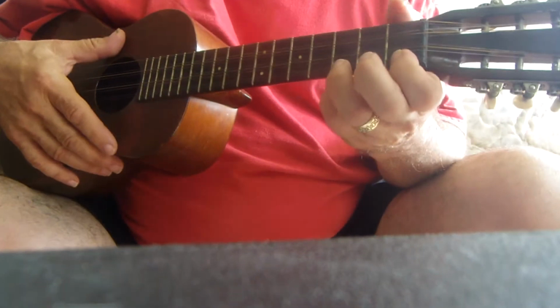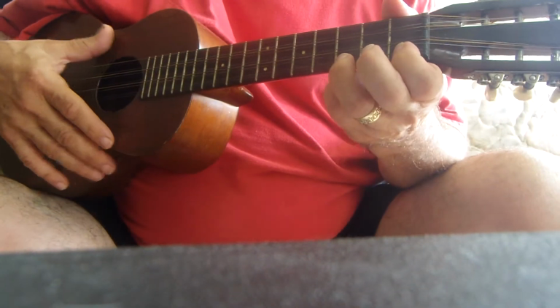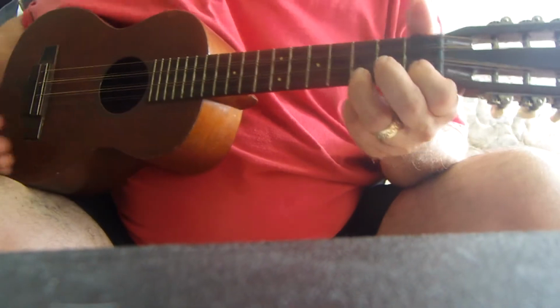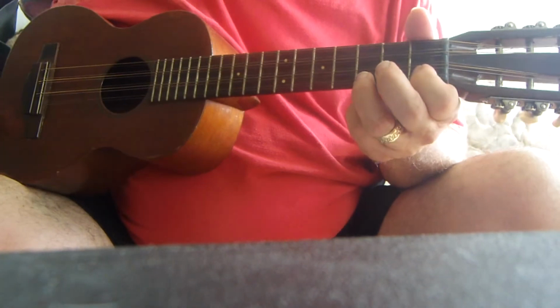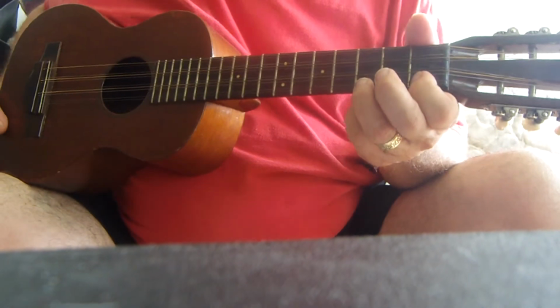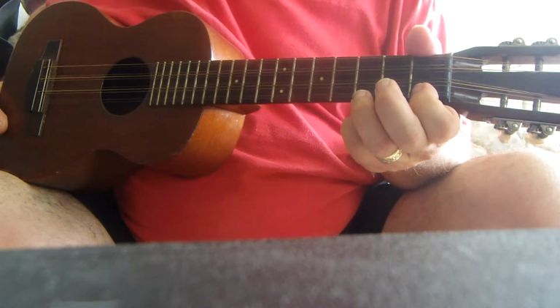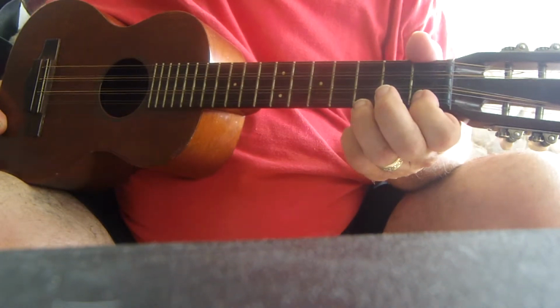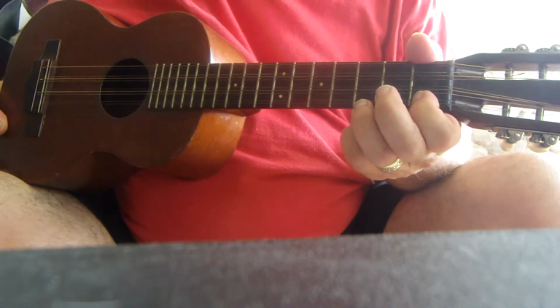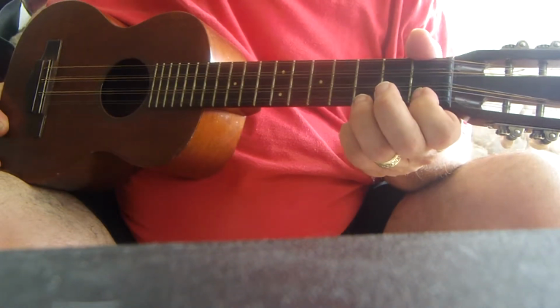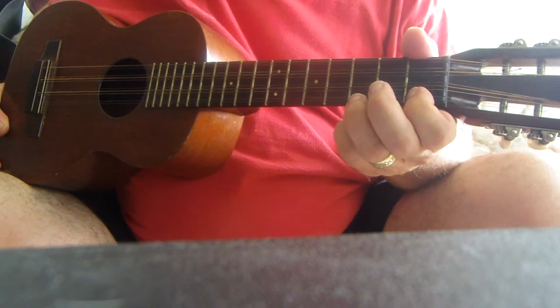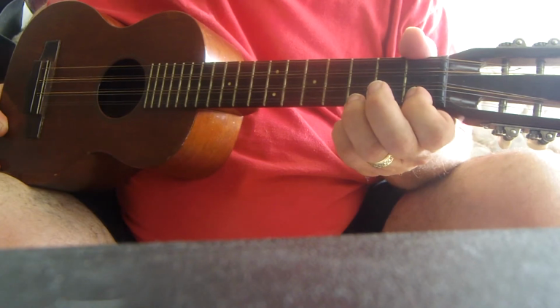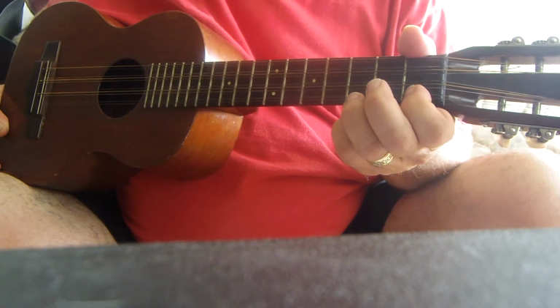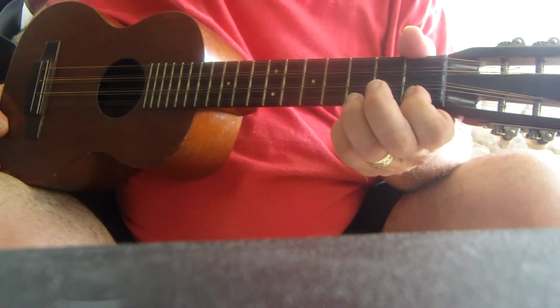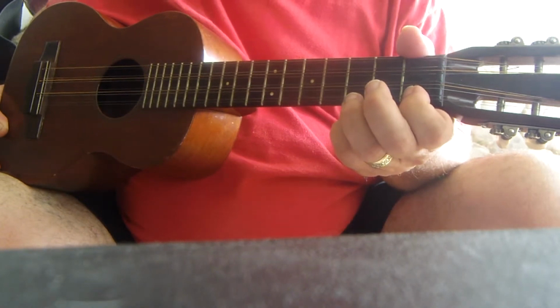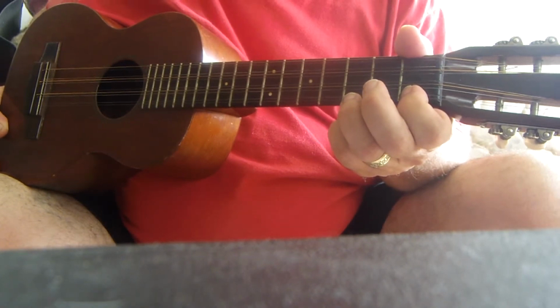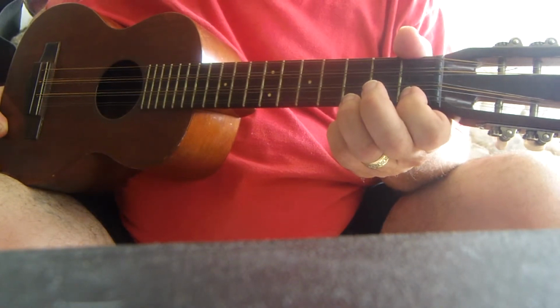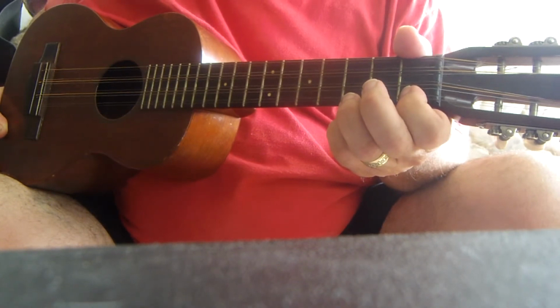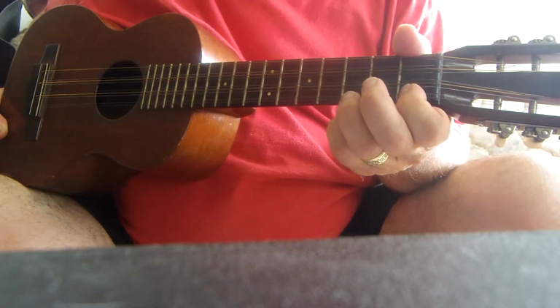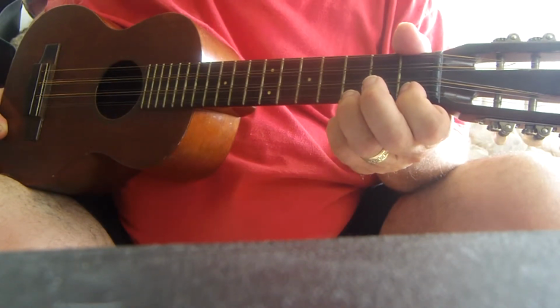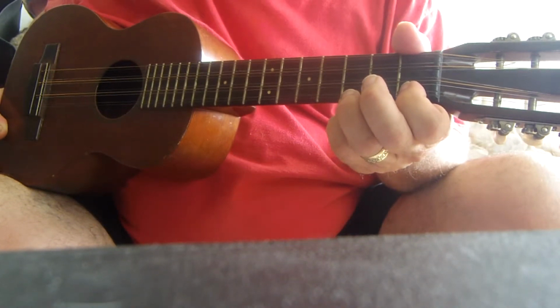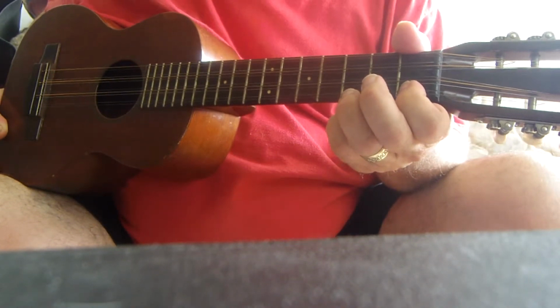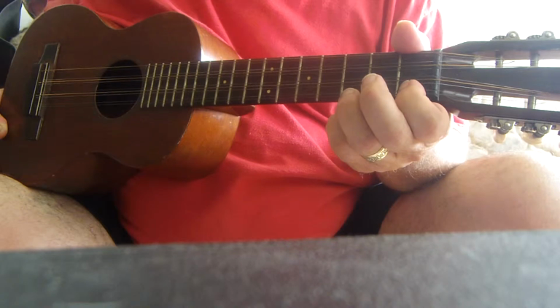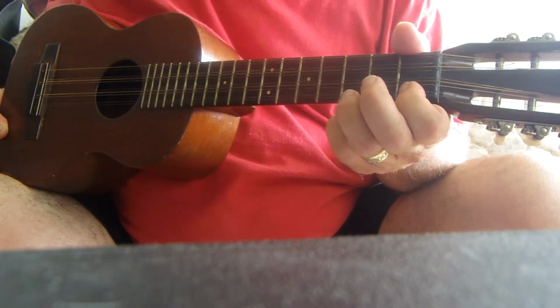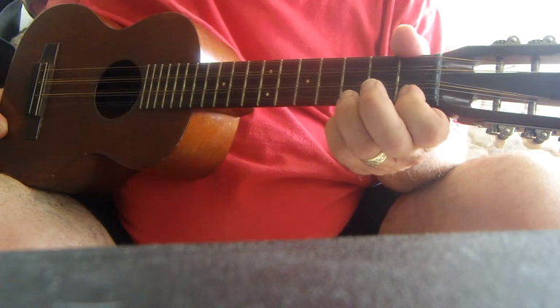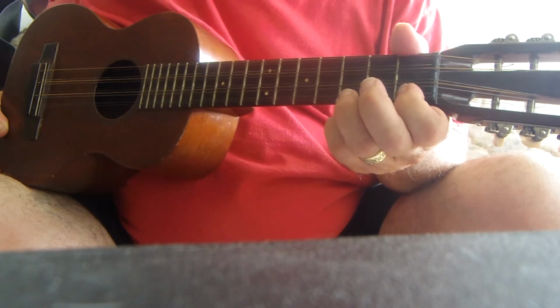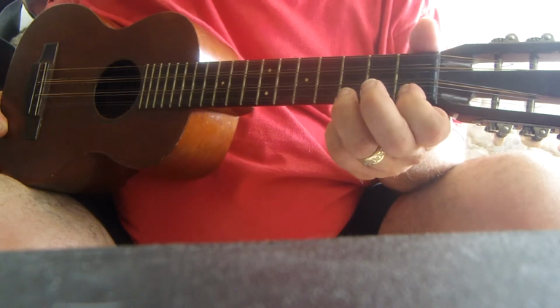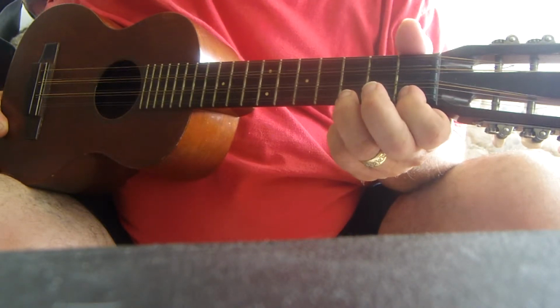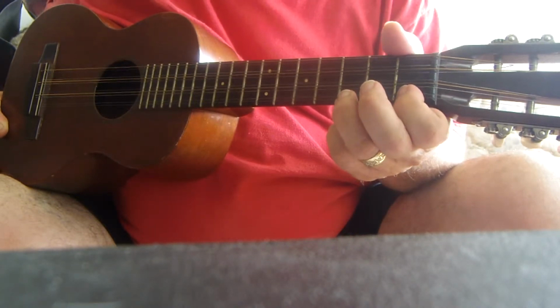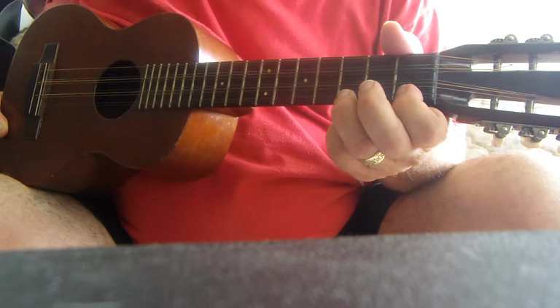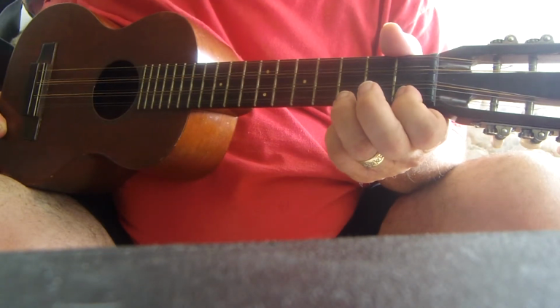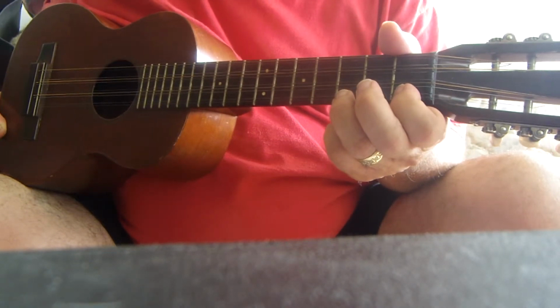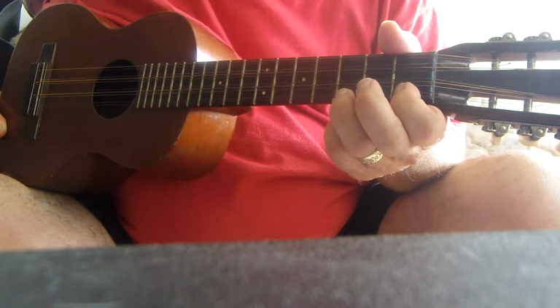This is a tipple. It's the instrument that my father played for years with the family, an introduction to music, along with my mom's piano. He played it much better than I can, and I have it.